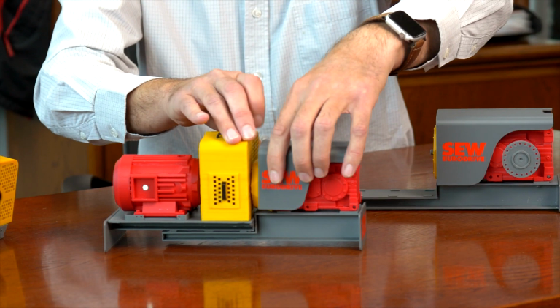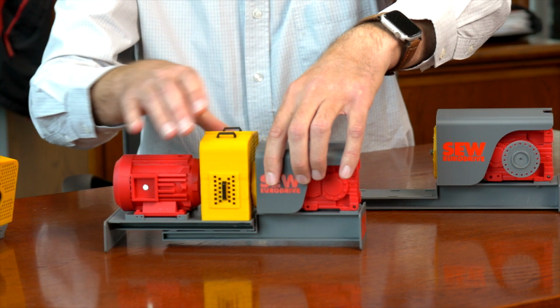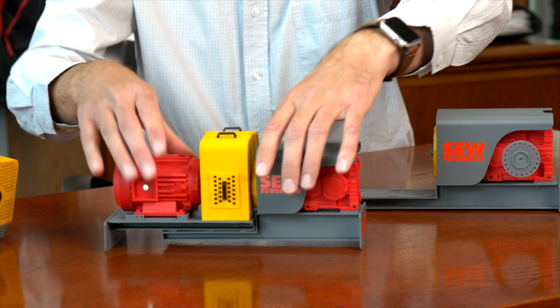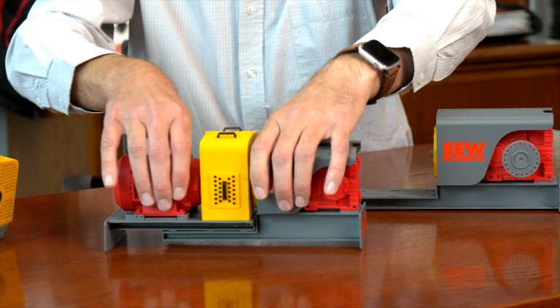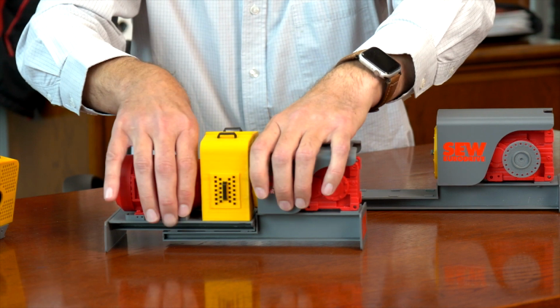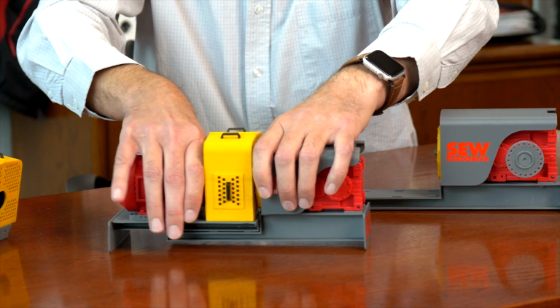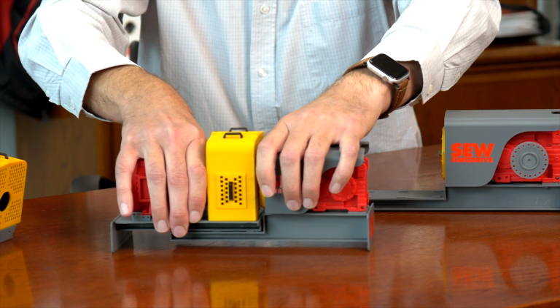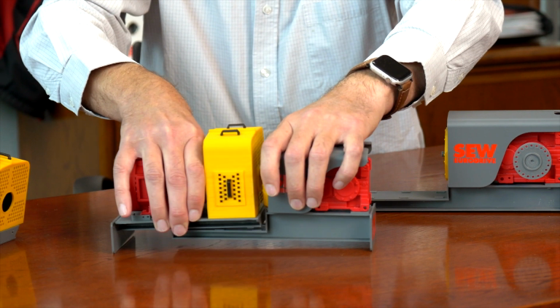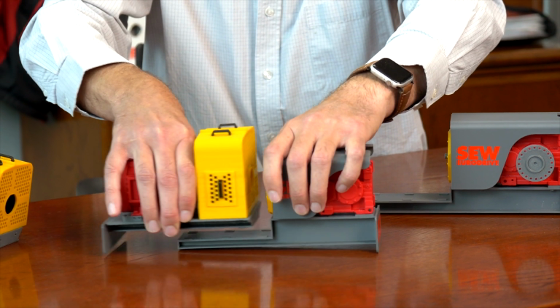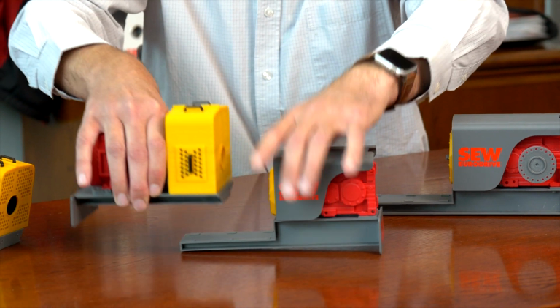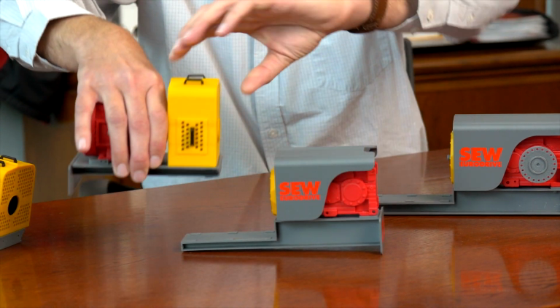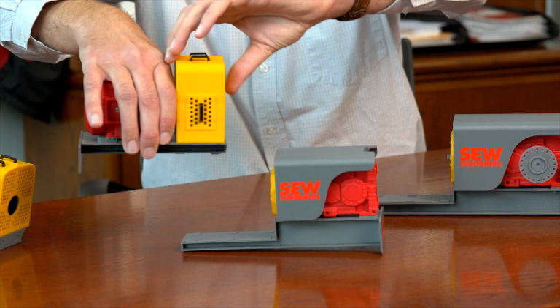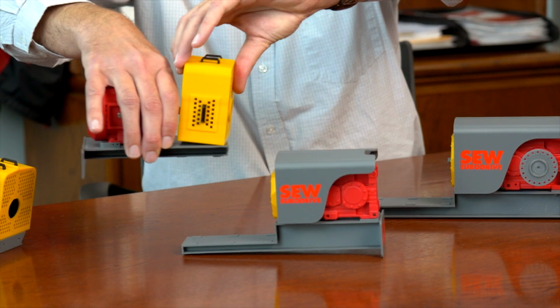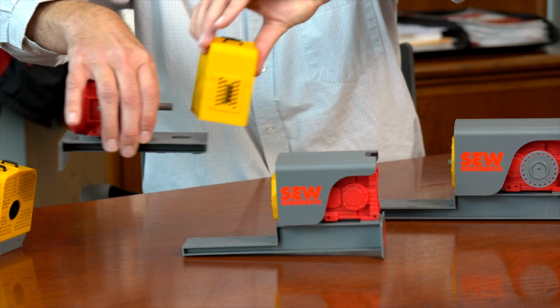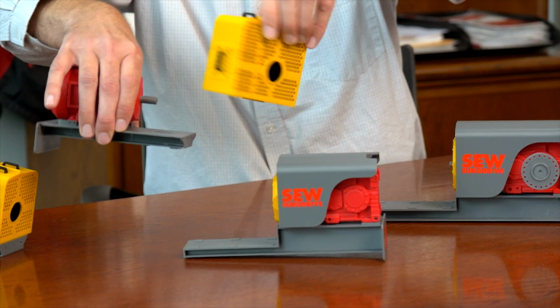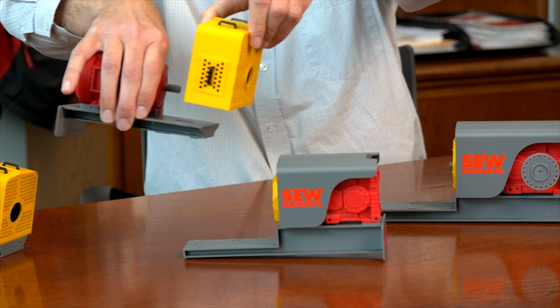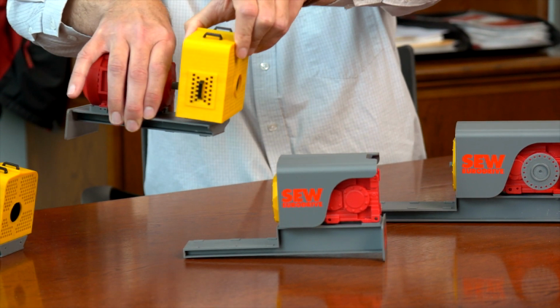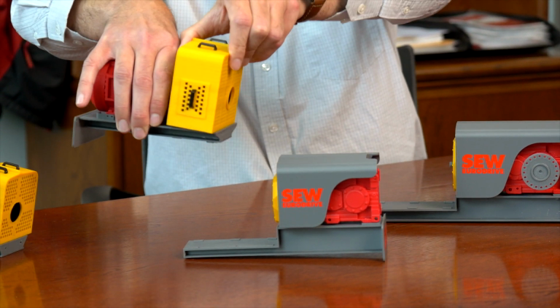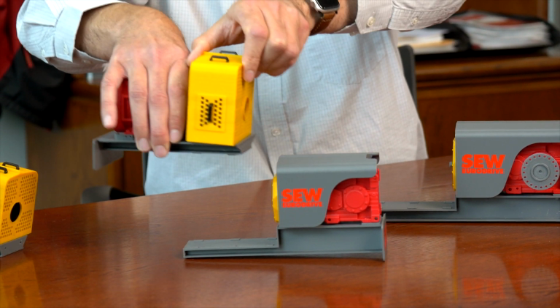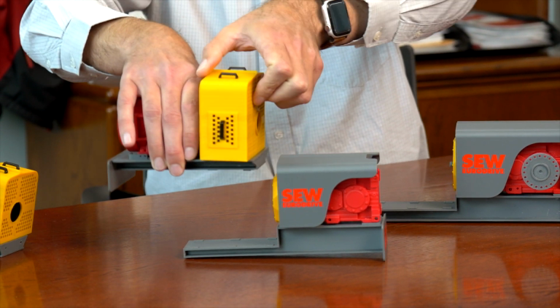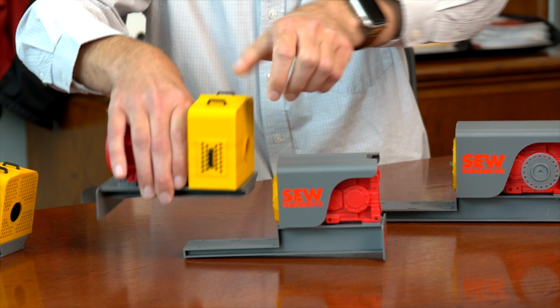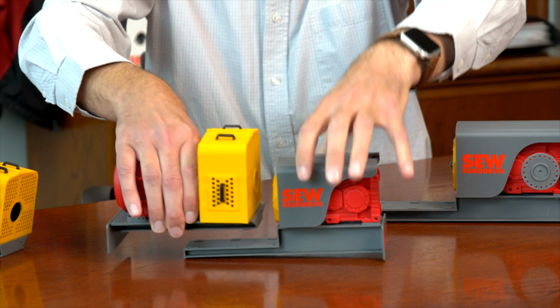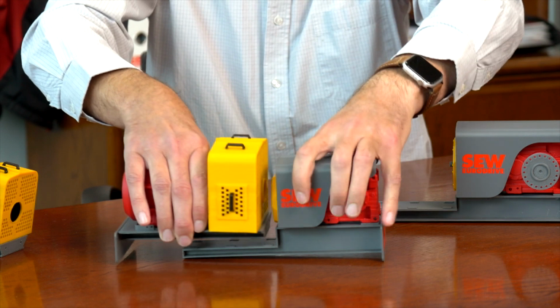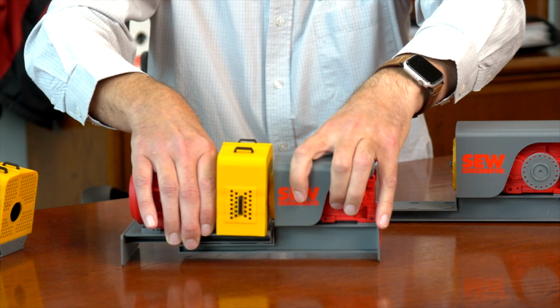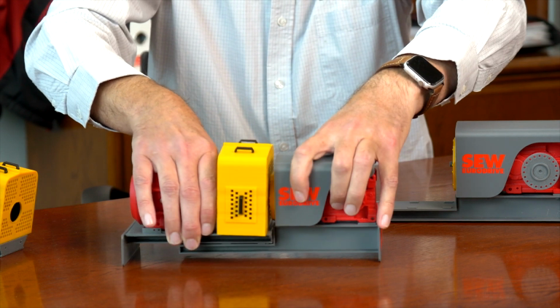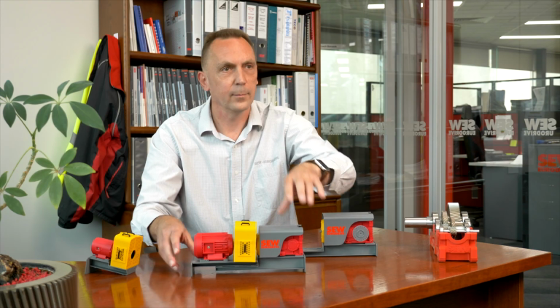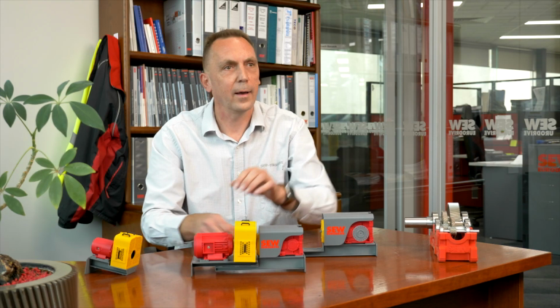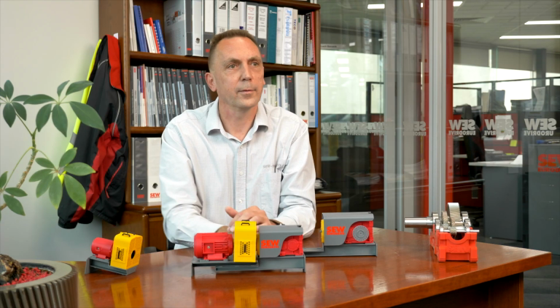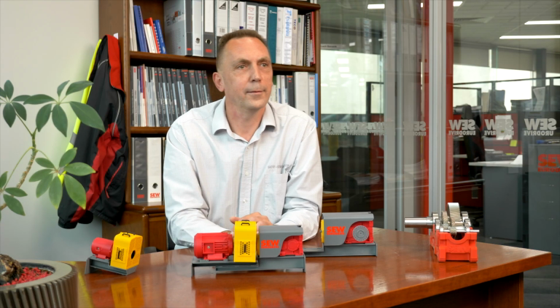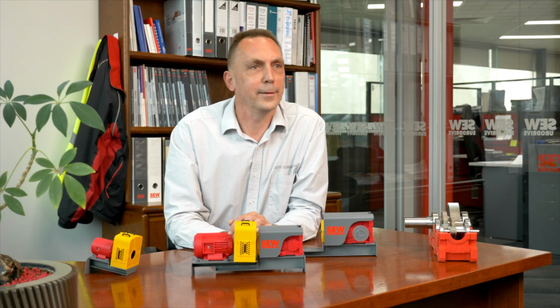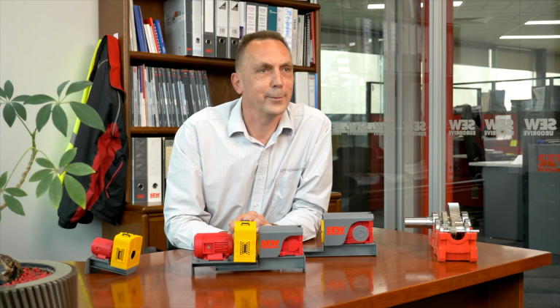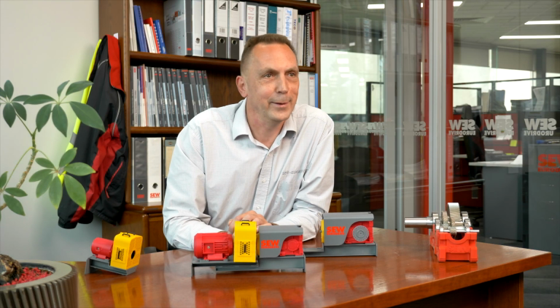And with every good handling change, not to forget, we also change the handling of the brake. There we go — as easy as a Meccano set for industrial gearboxes.